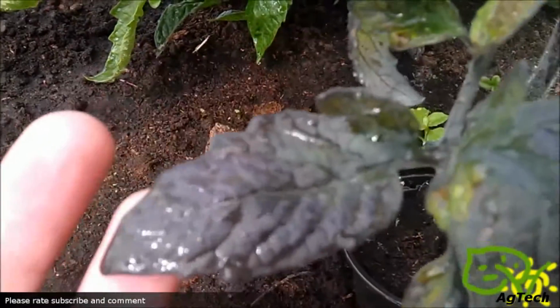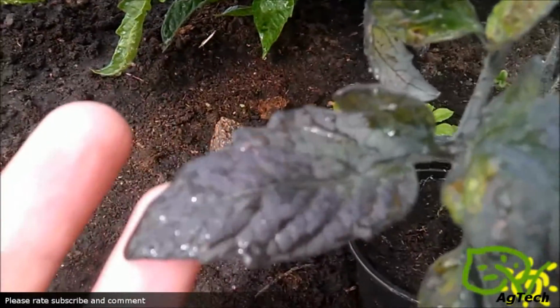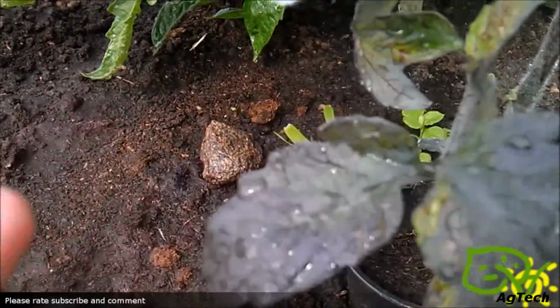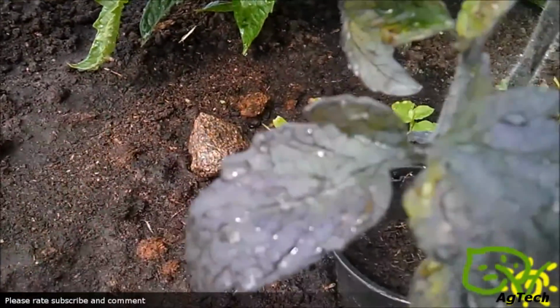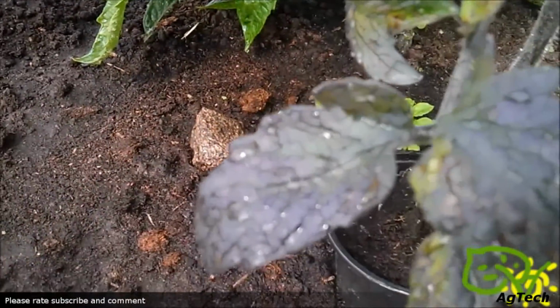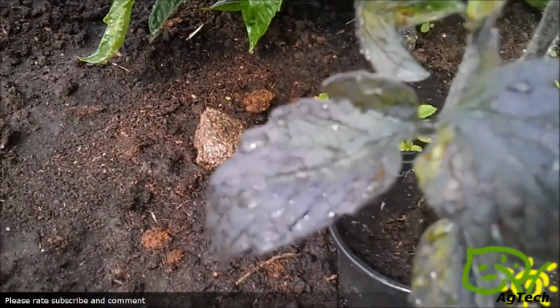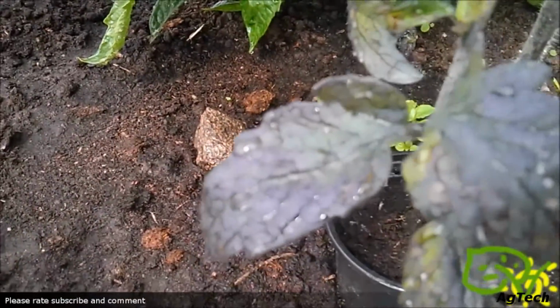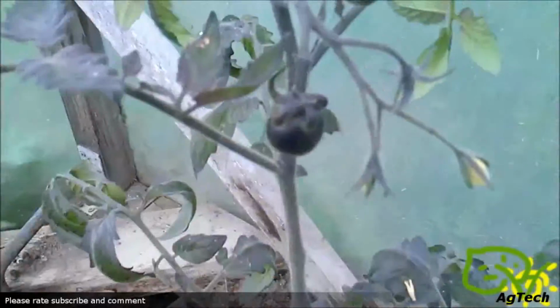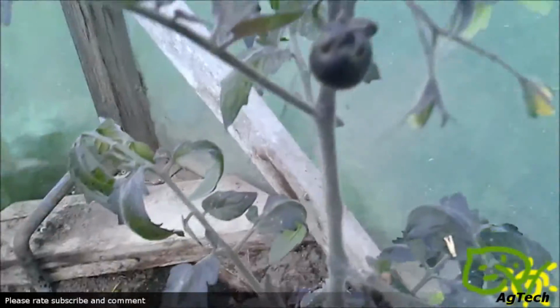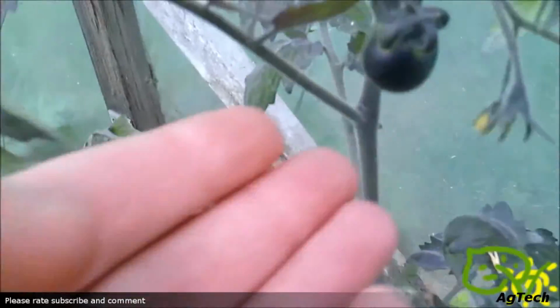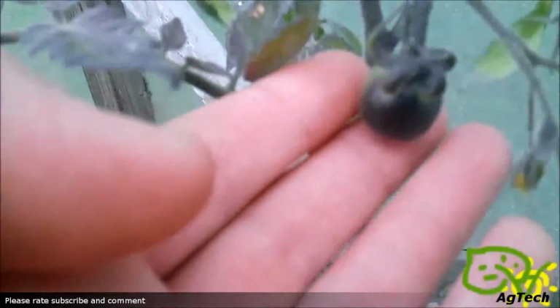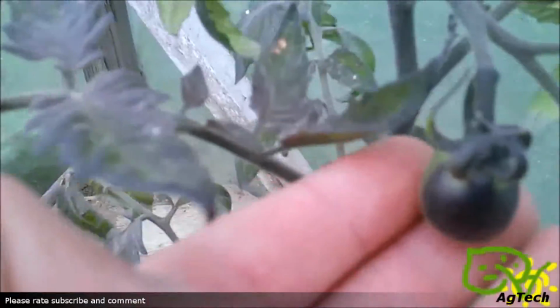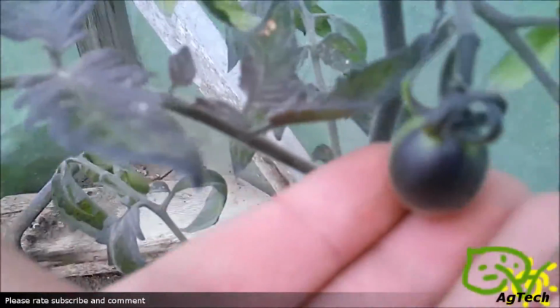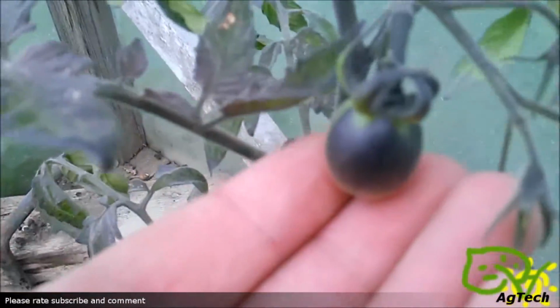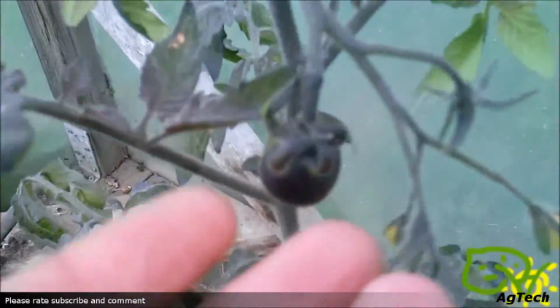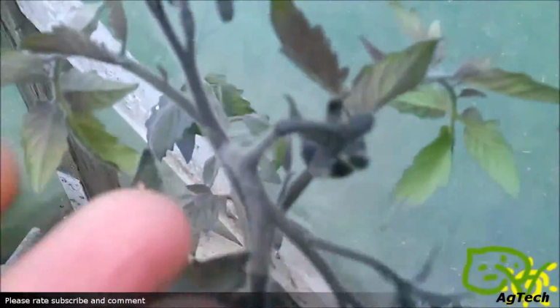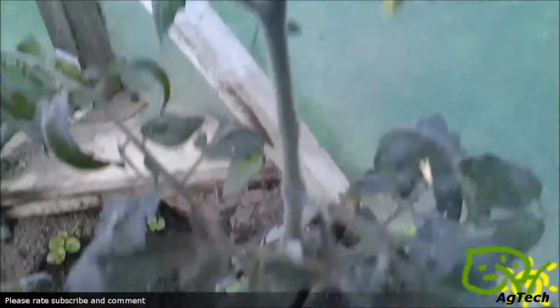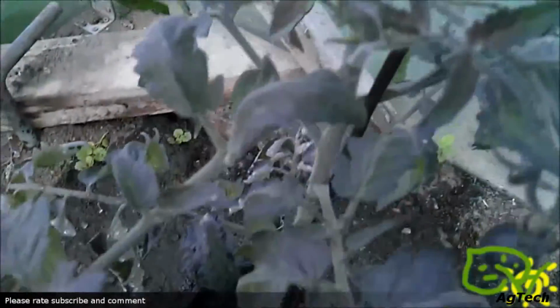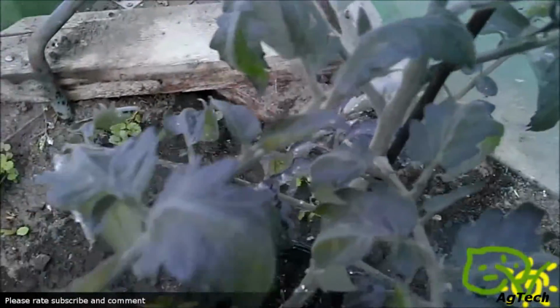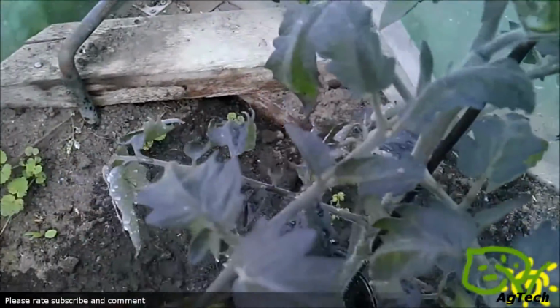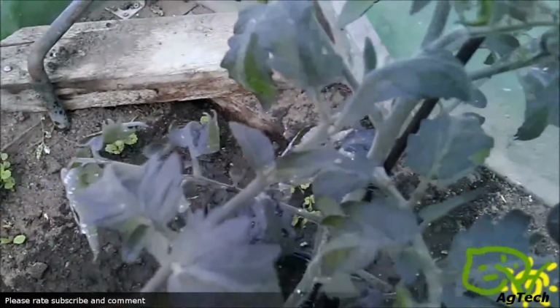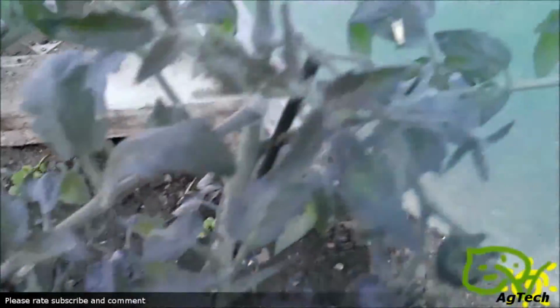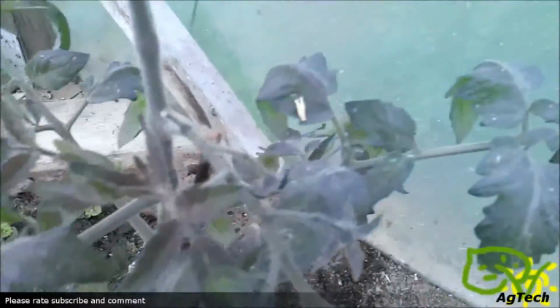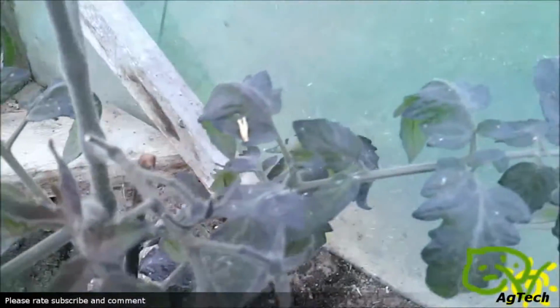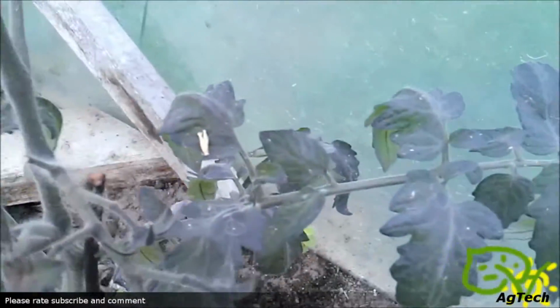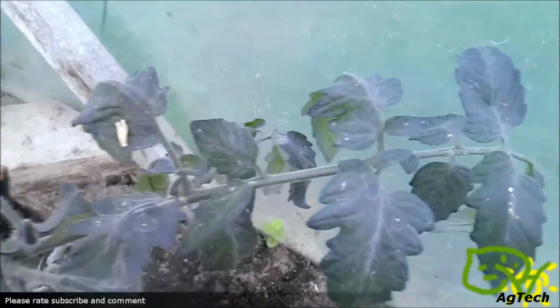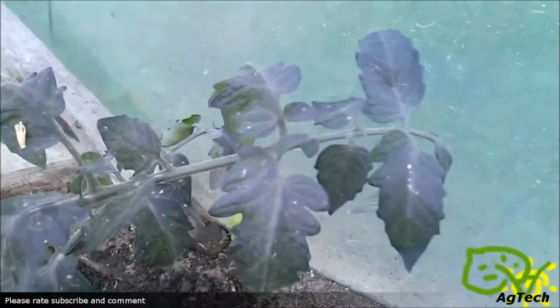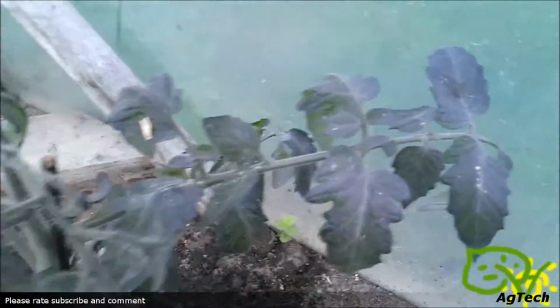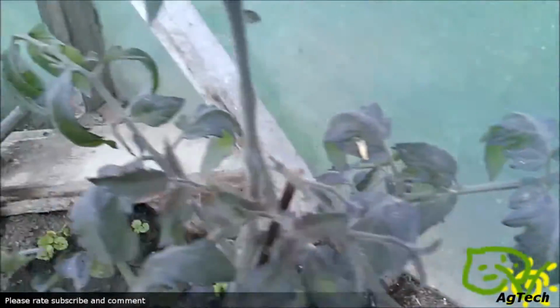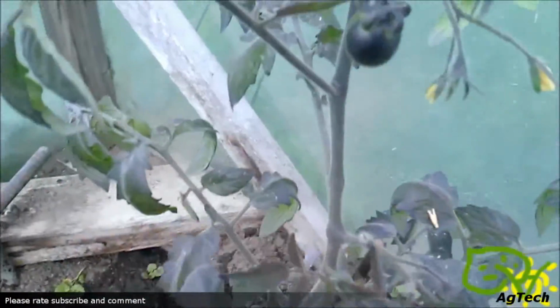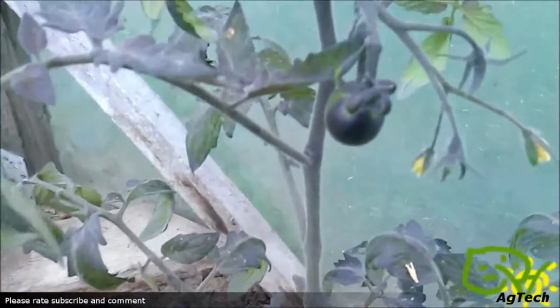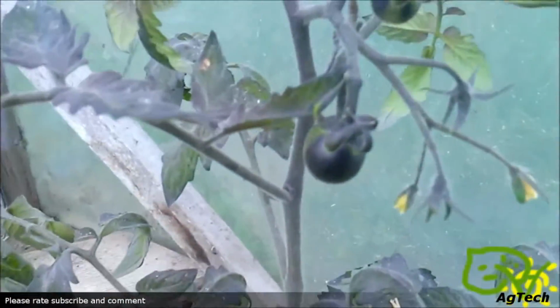The leaves are a little bit crappy but that's not a problem. As you can see here, these are actually tomatoes that I produced. They are small but still tomatoes.